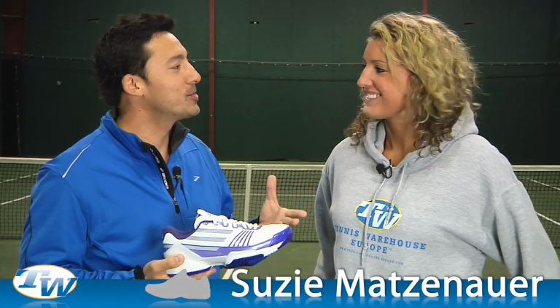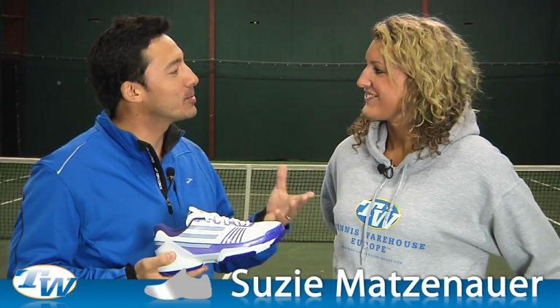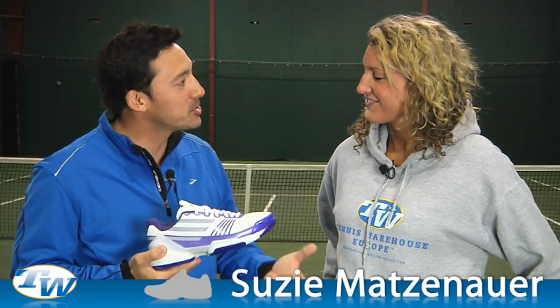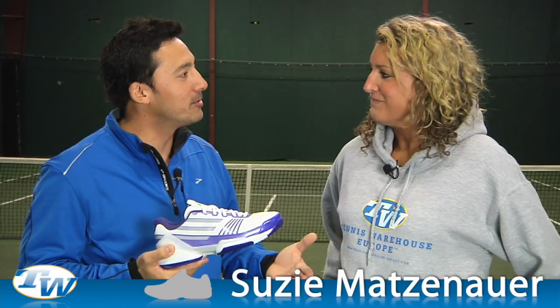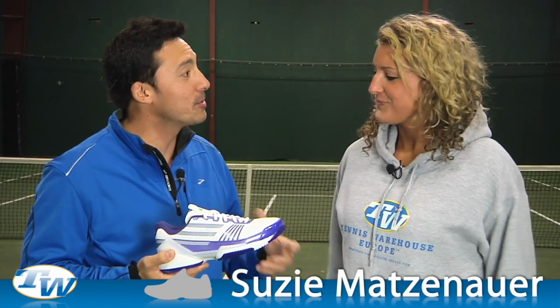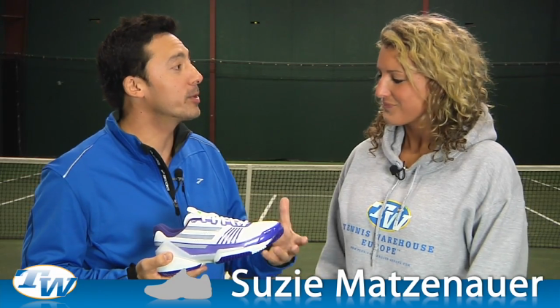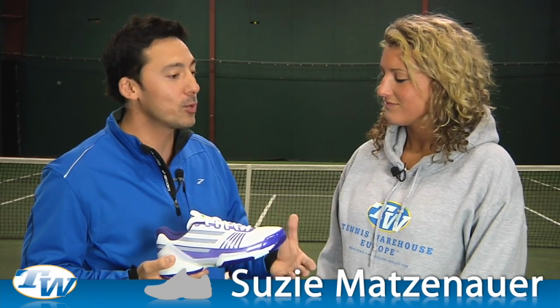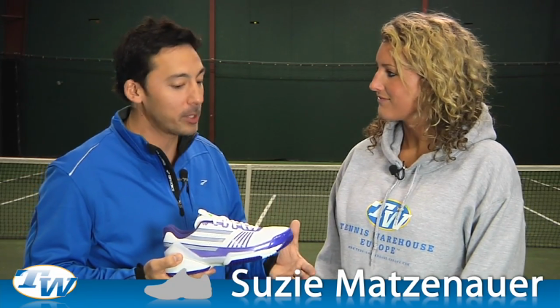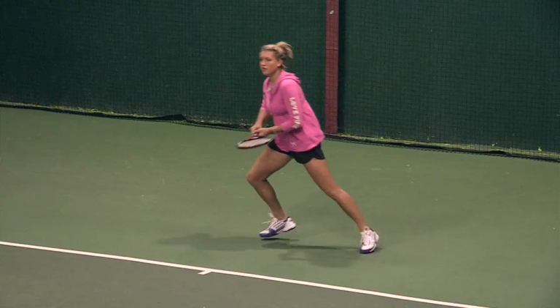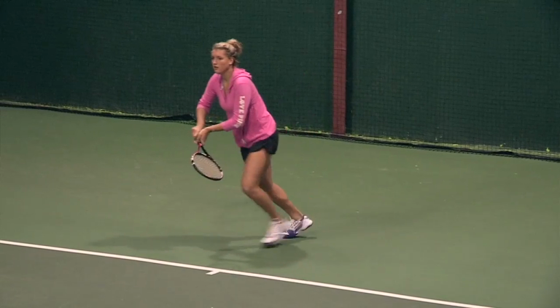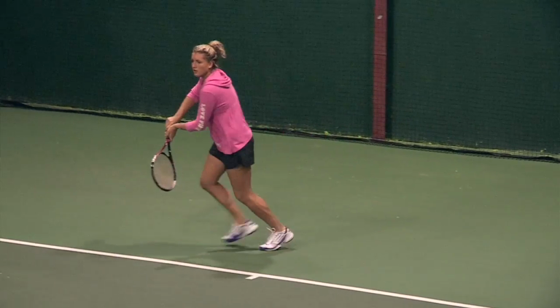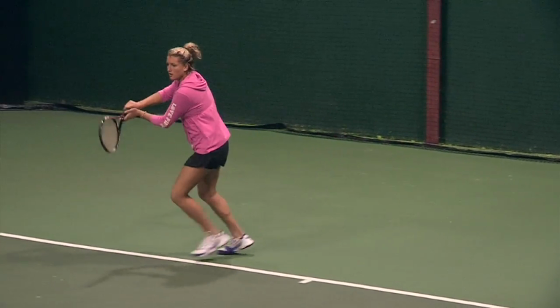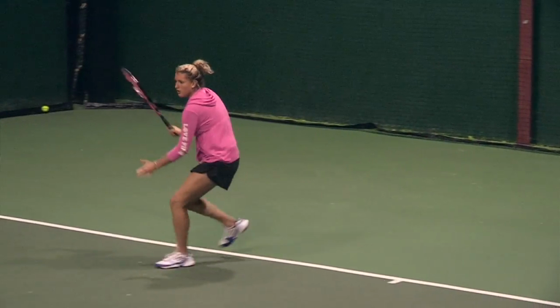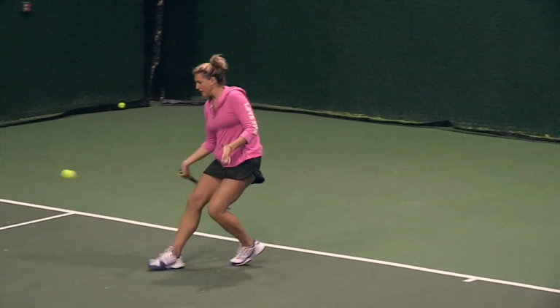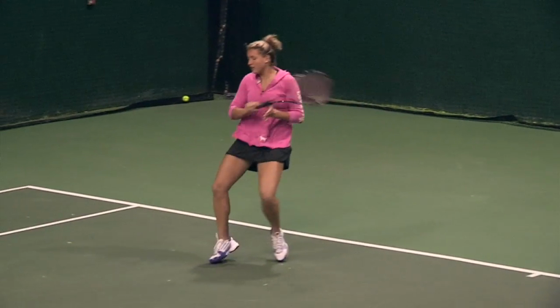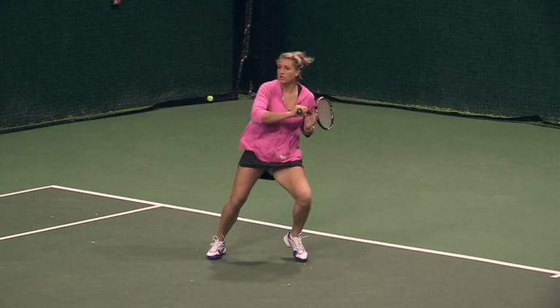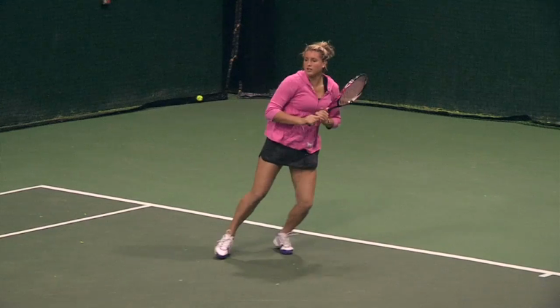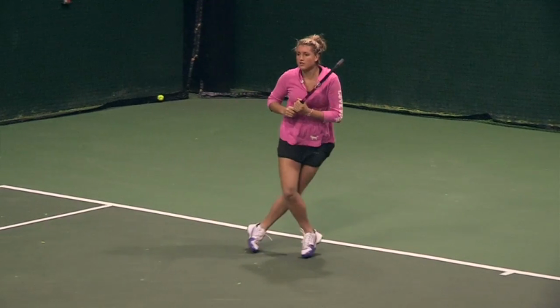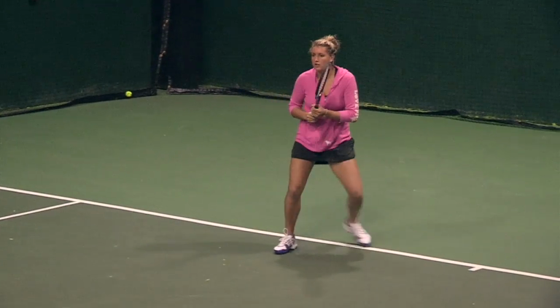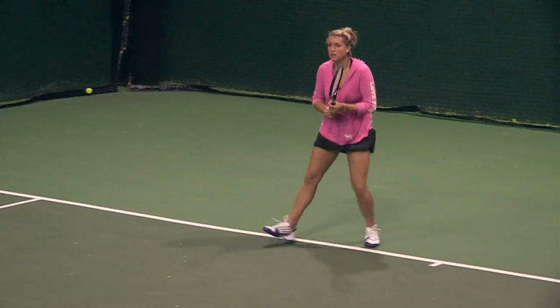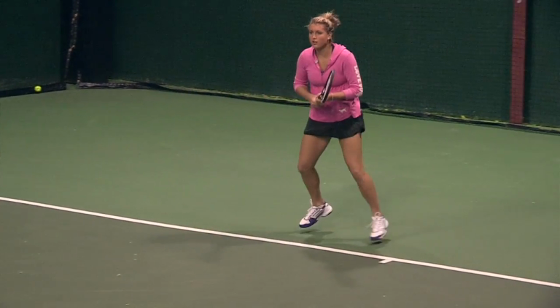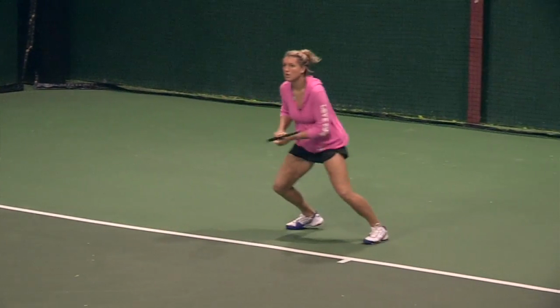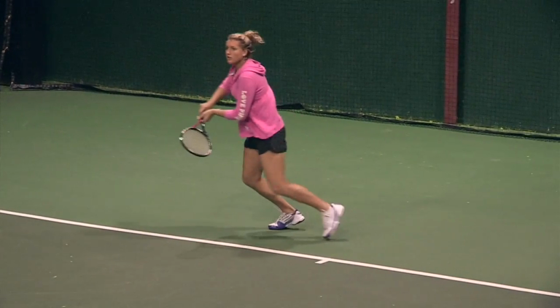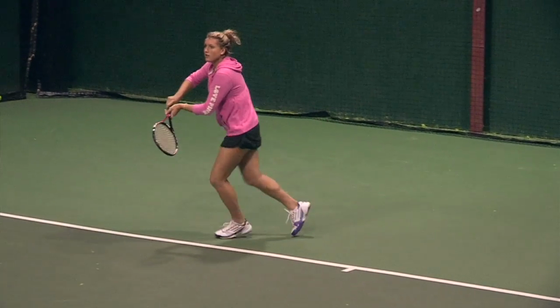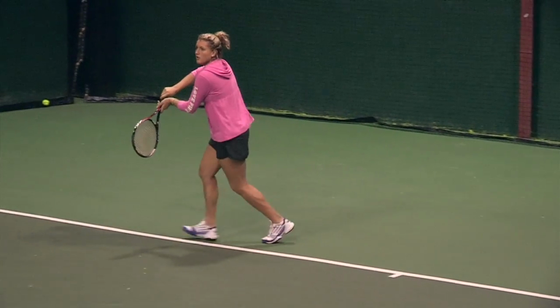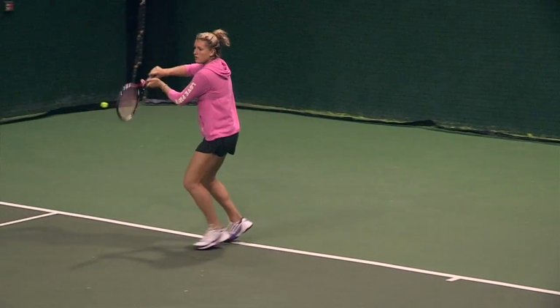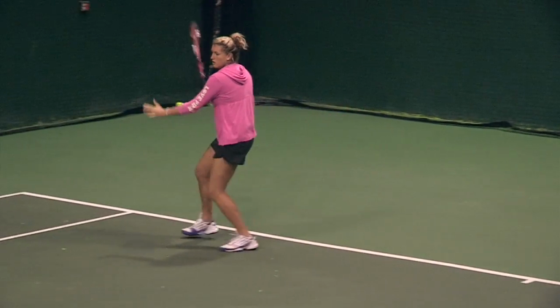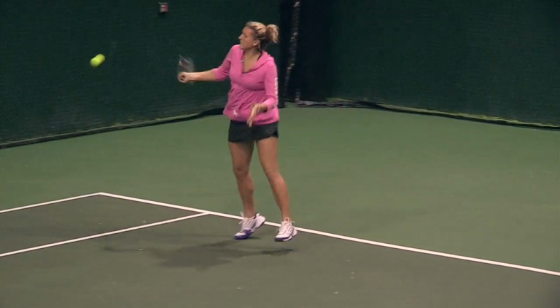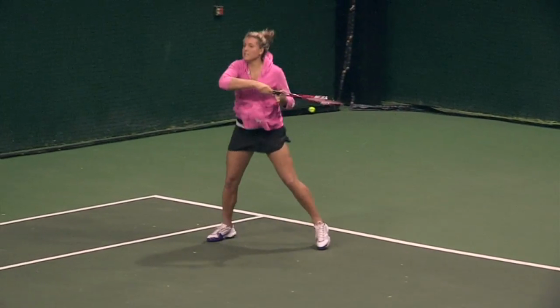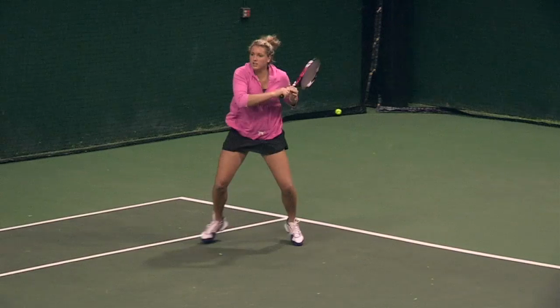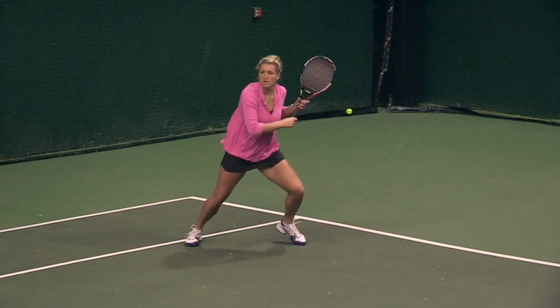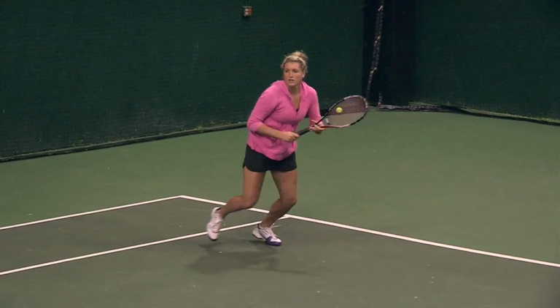We're here with Suzie. Suzie, you coach at the Division 1 level, so you've hit with Division 1 level players in this shoe. How does it perform on court? Well, right when I came to practice the first day the girls were all like, wow, what's that shoe? It's just really trendy. I just love the cosmetics of it — that was probably my favorite part about the shoe.